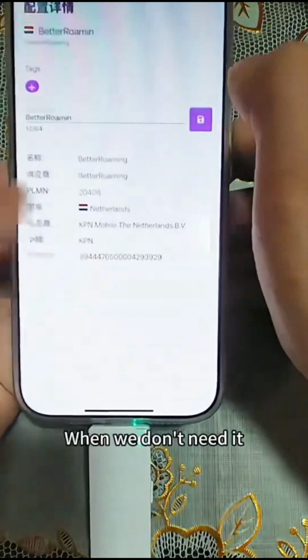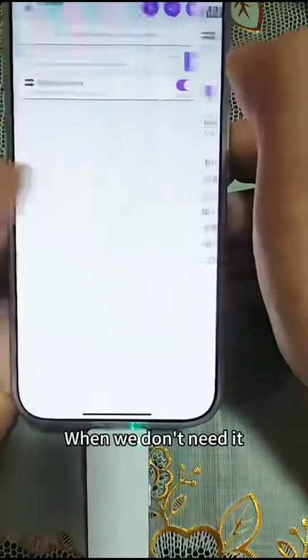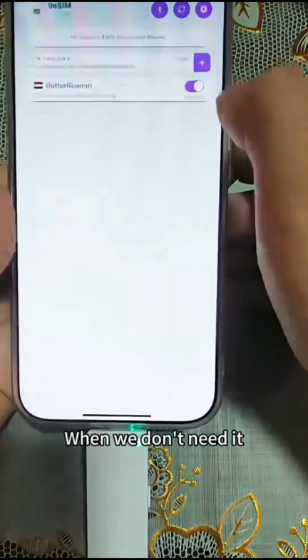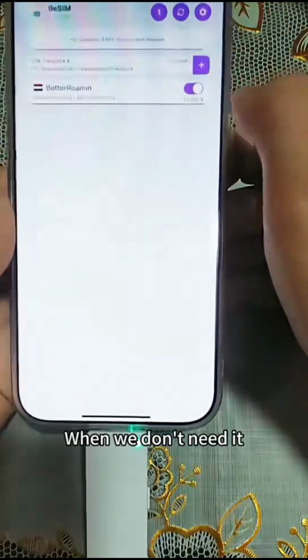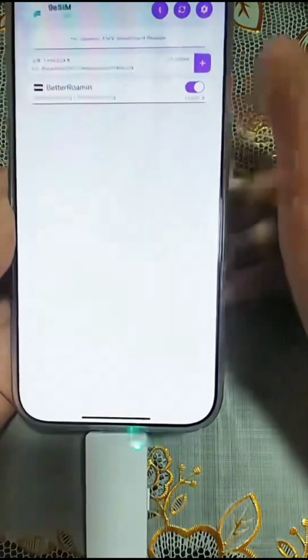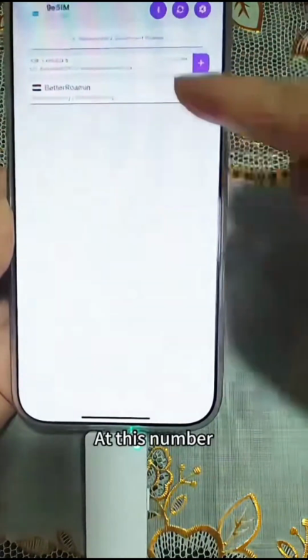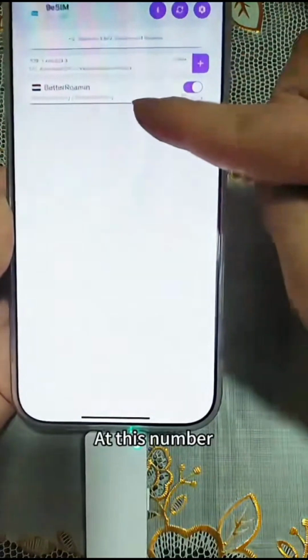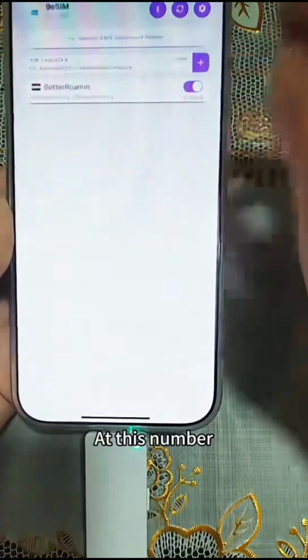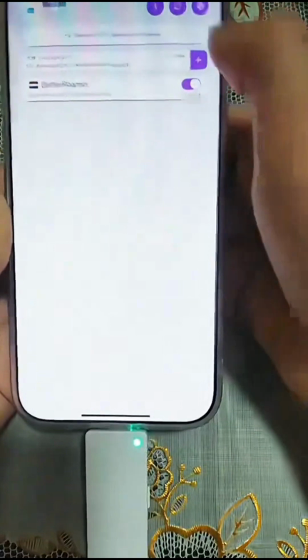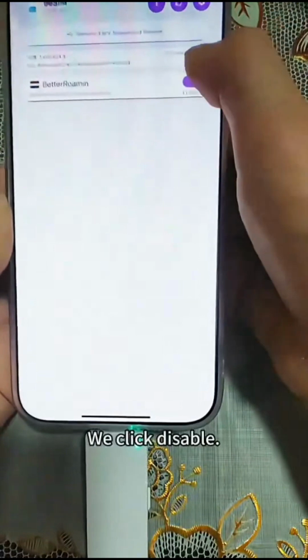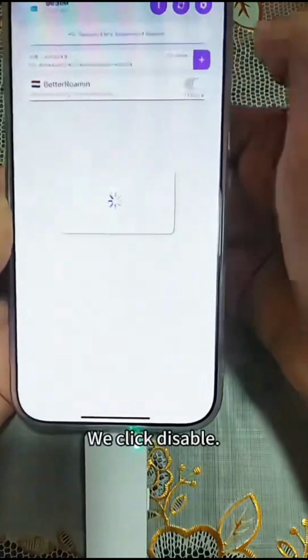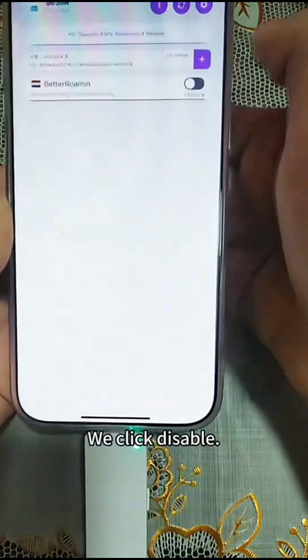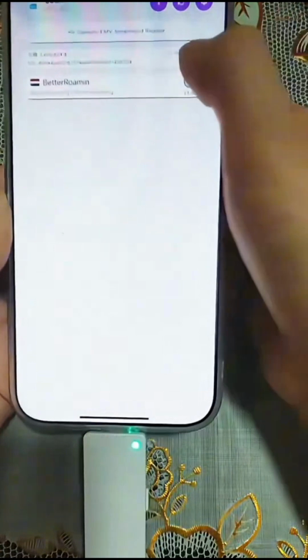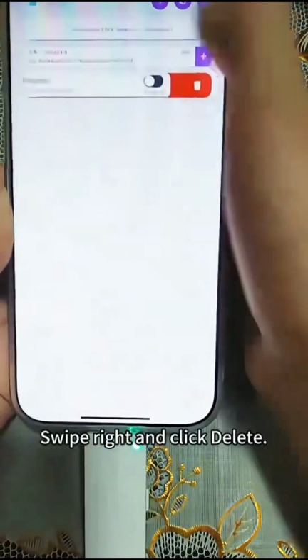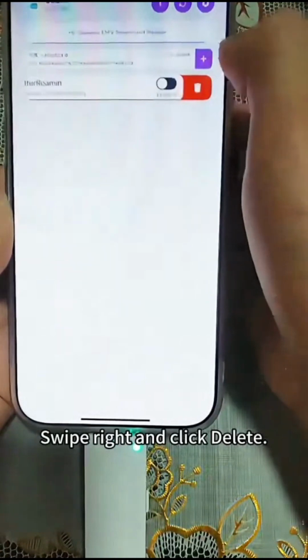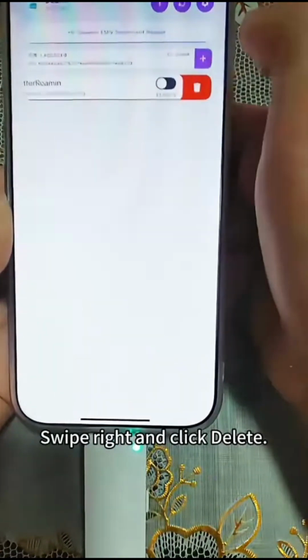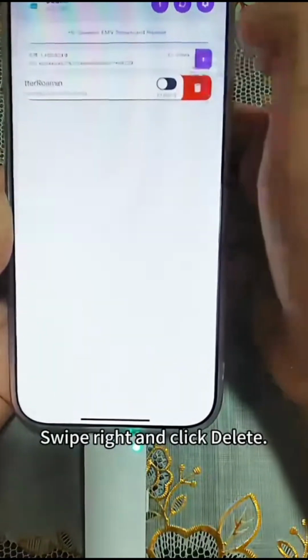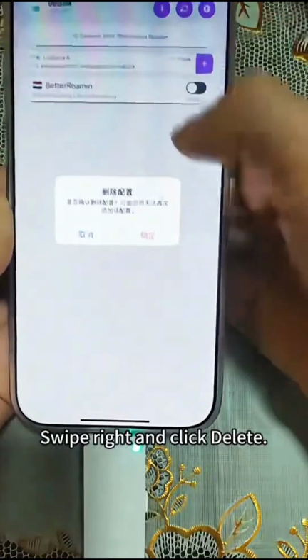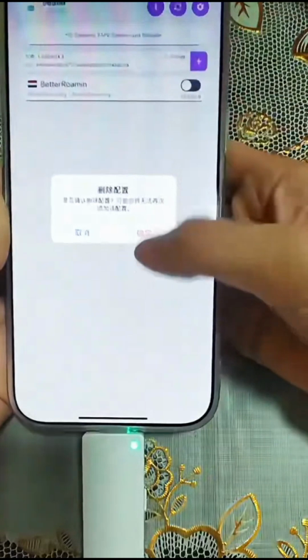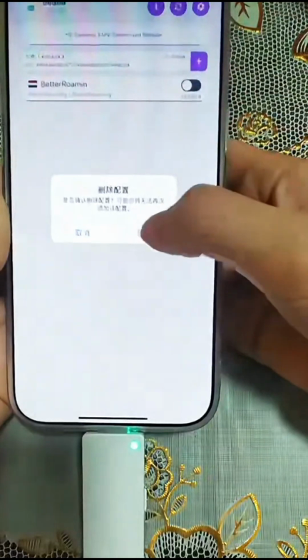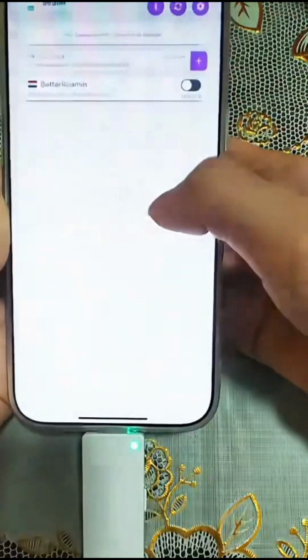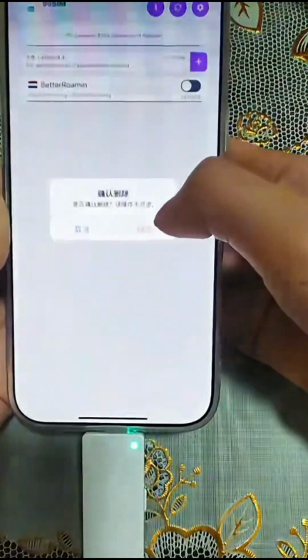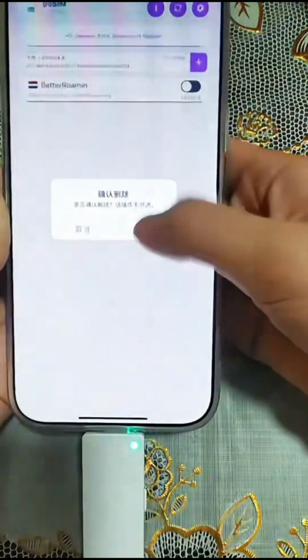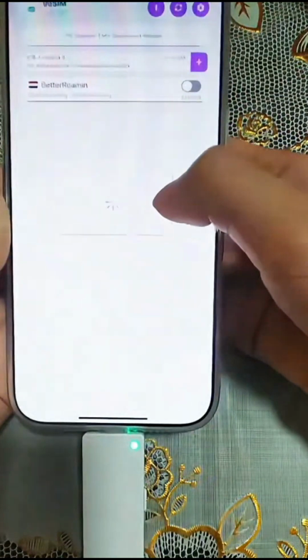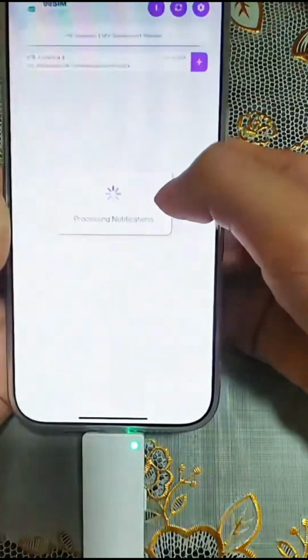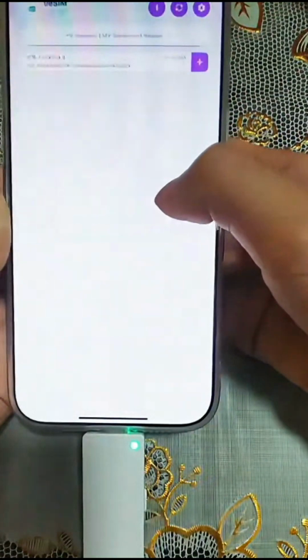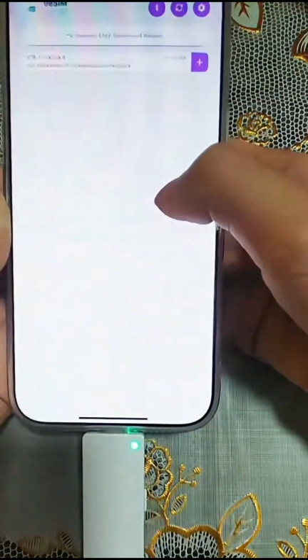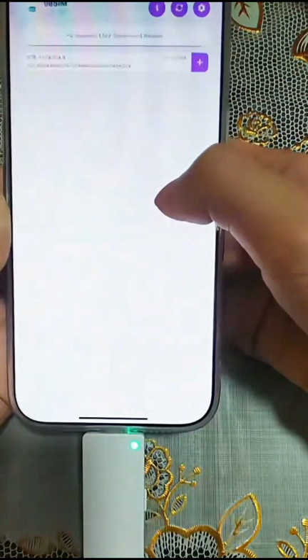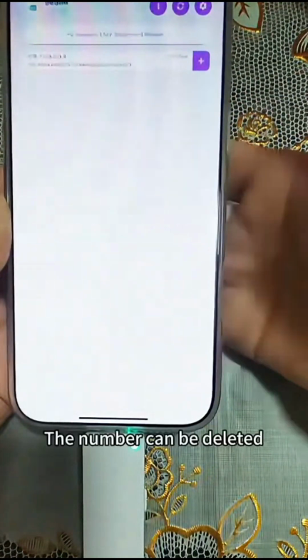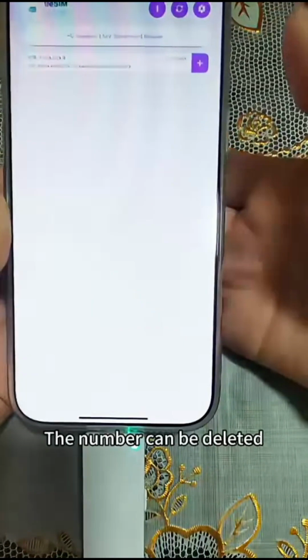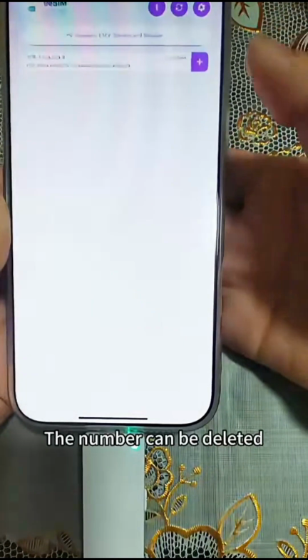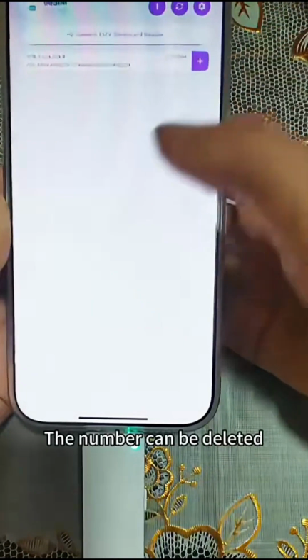When we don't need a number, we click disabled. Swipe right and click delete. The numbers can be deleted.